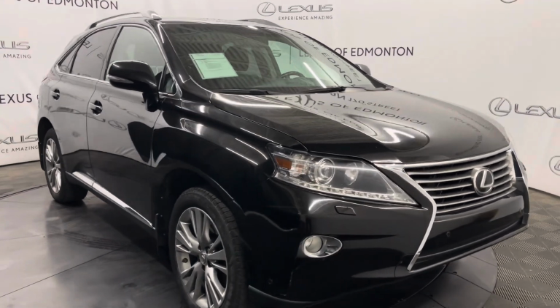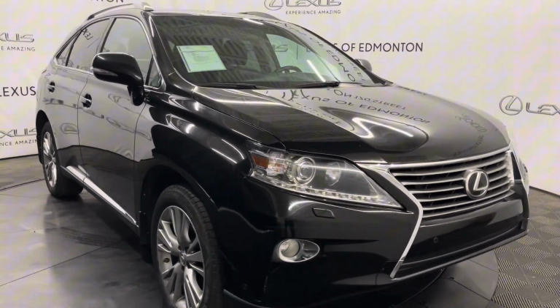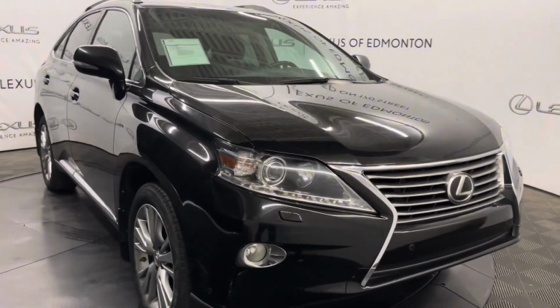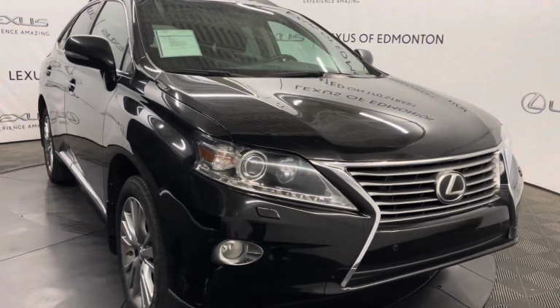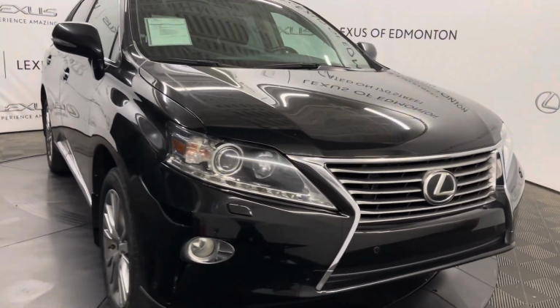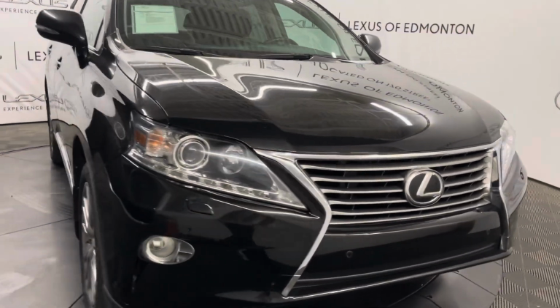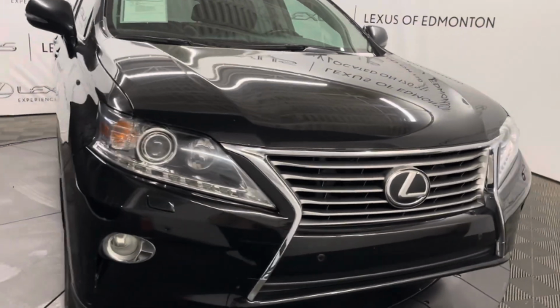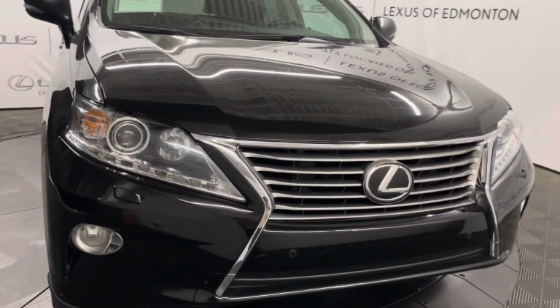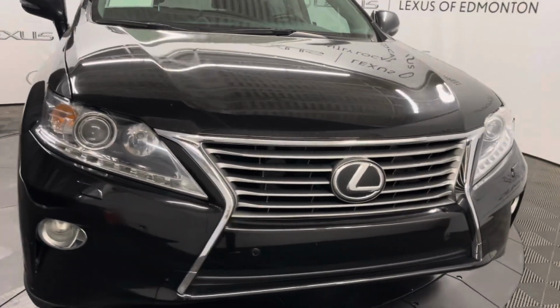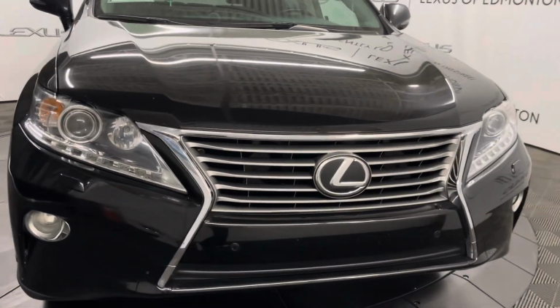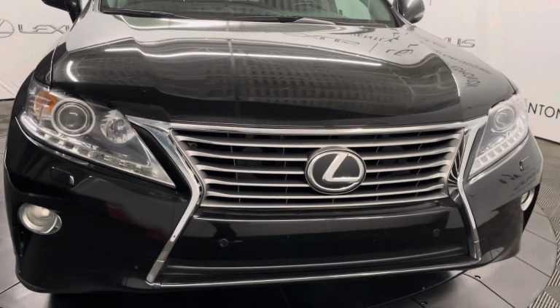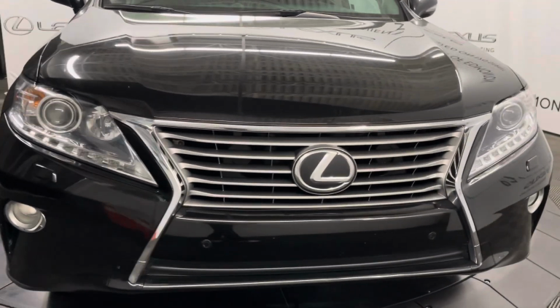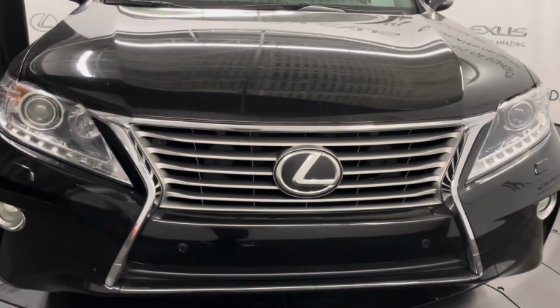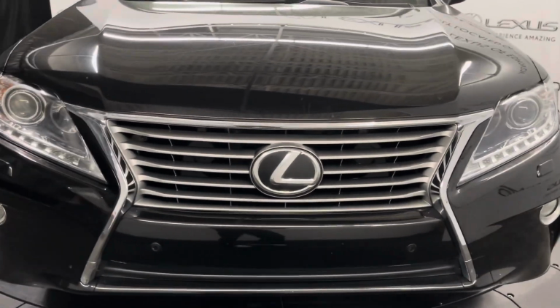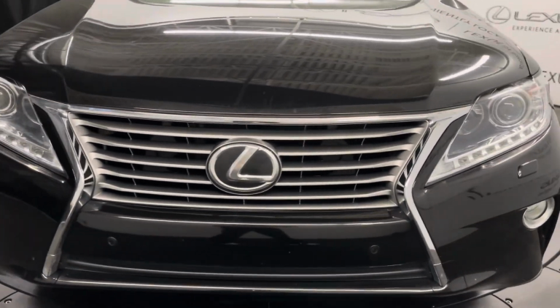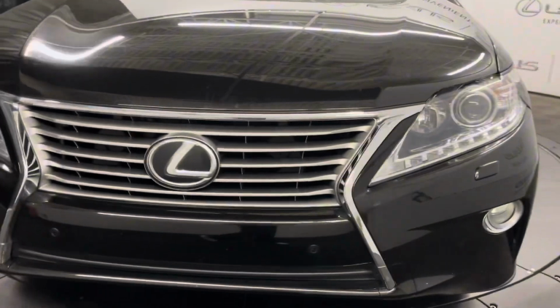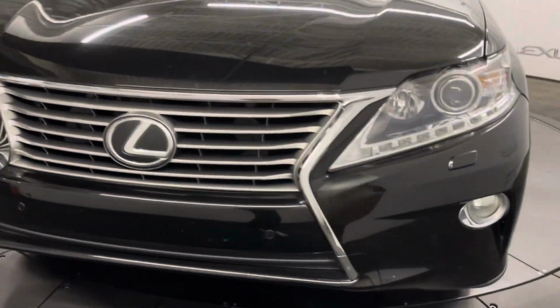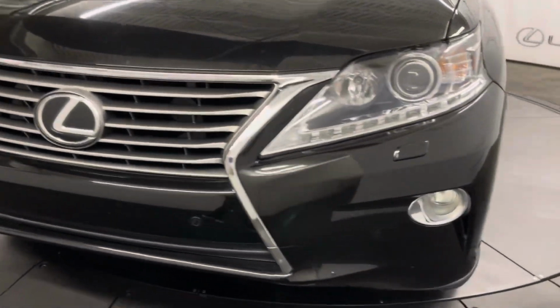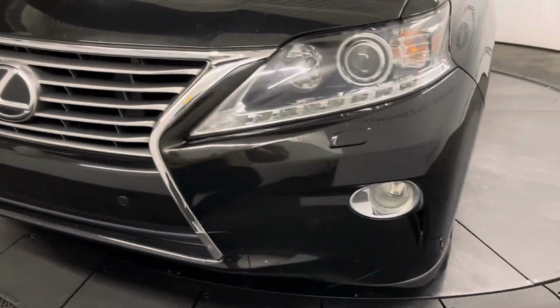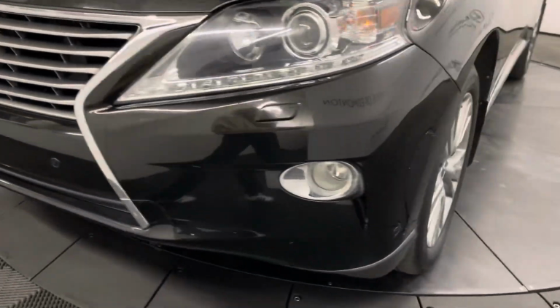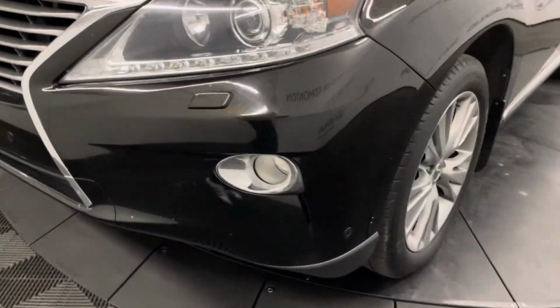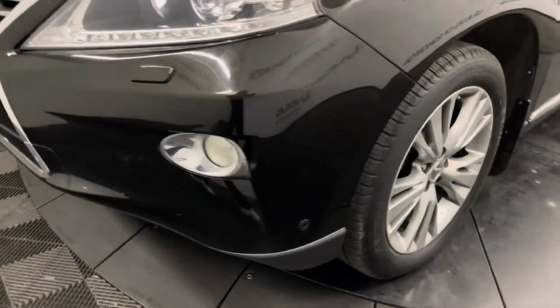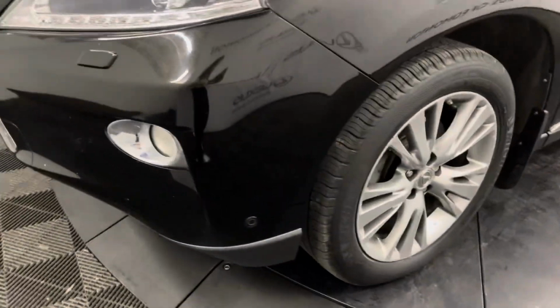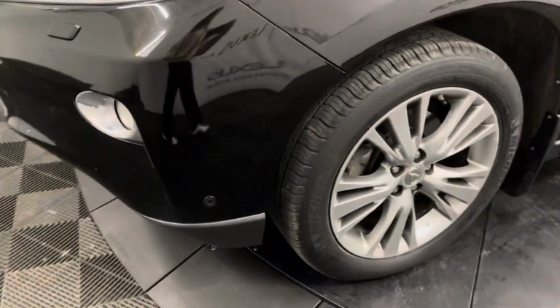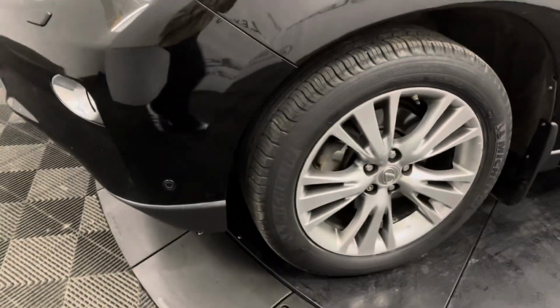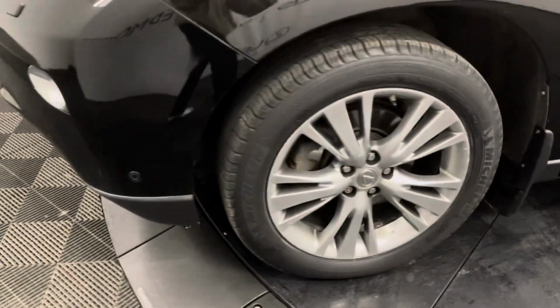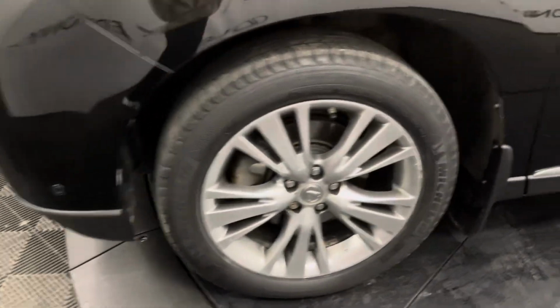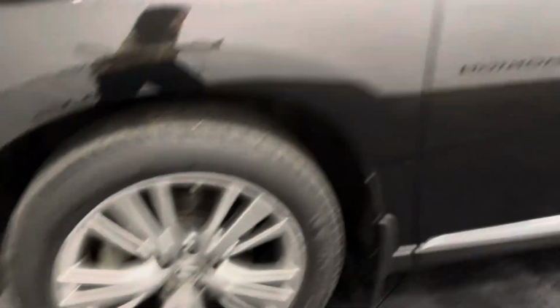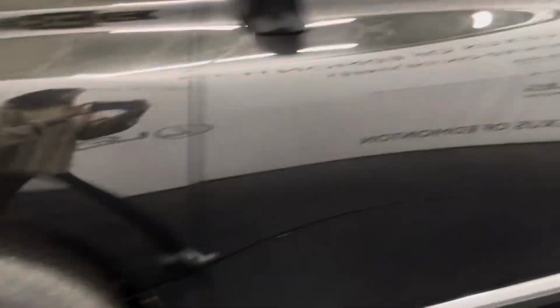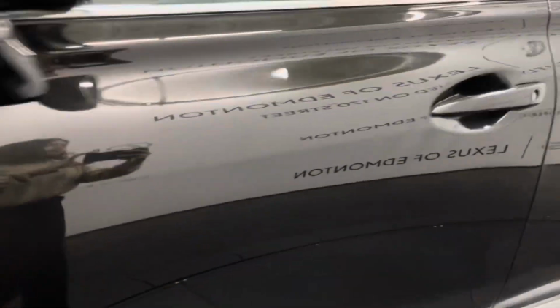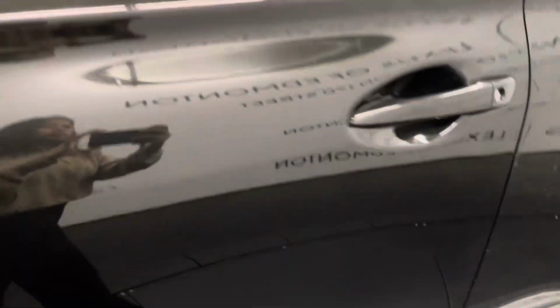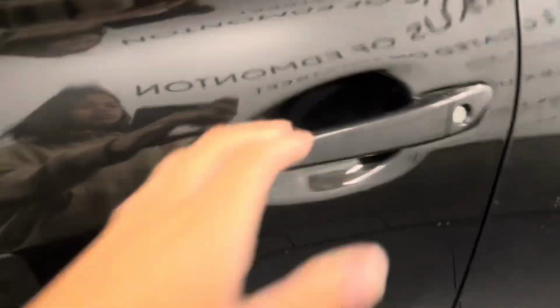This is the Ultra Premium Package. Under the hood you have a 3.5 liter V6 engine. This comes with 19 inch alloy wheels and keyless entry into the vehicle.